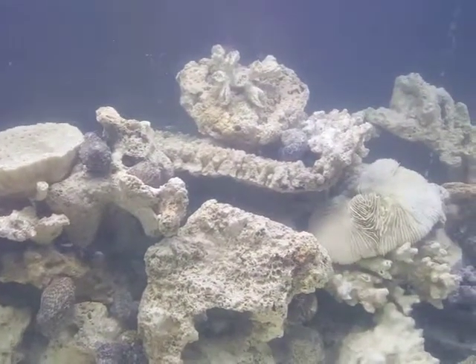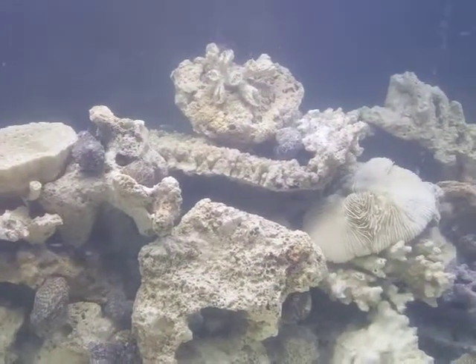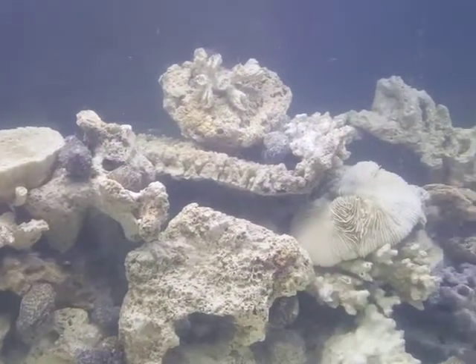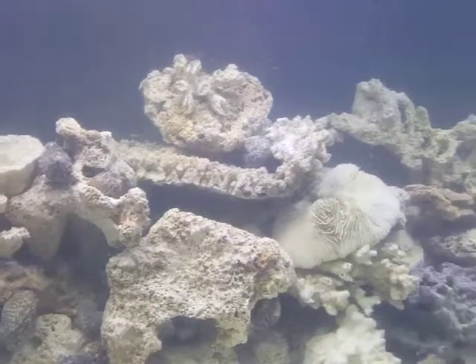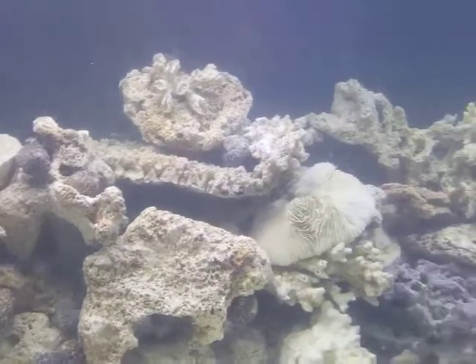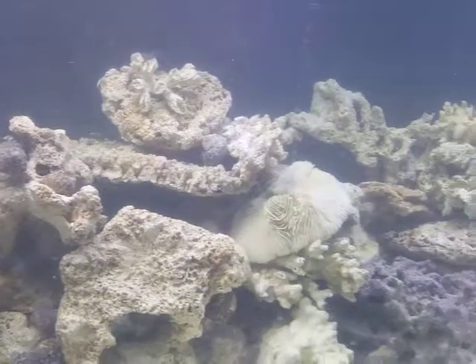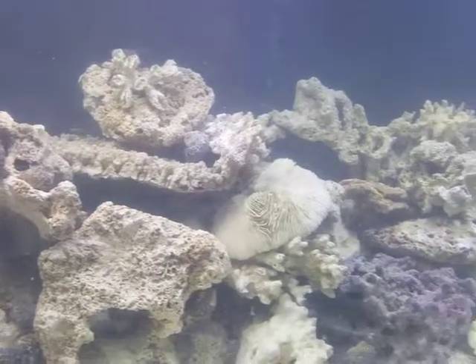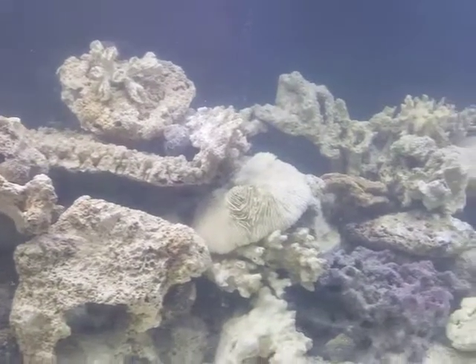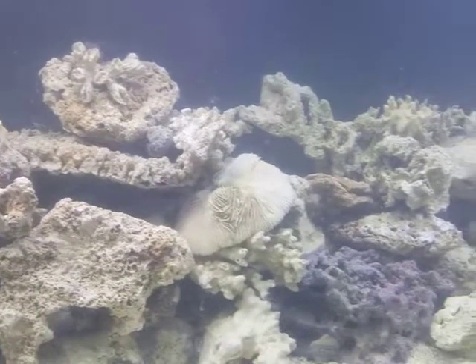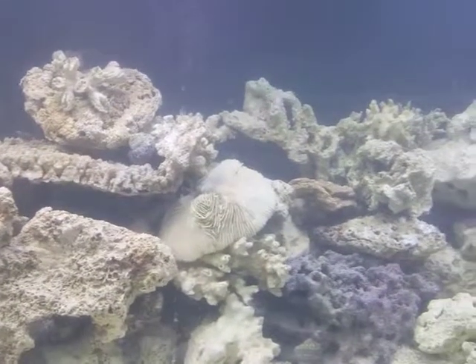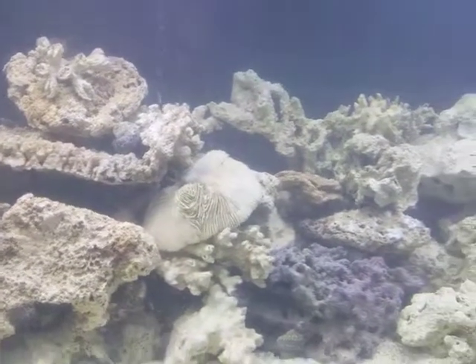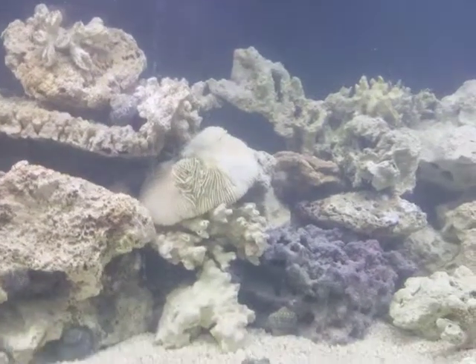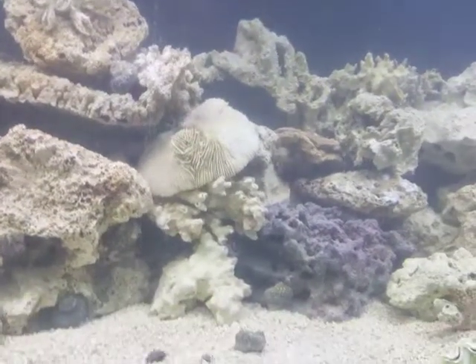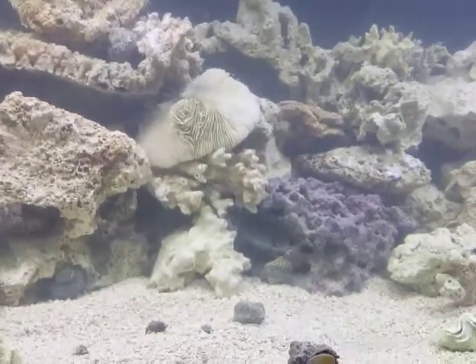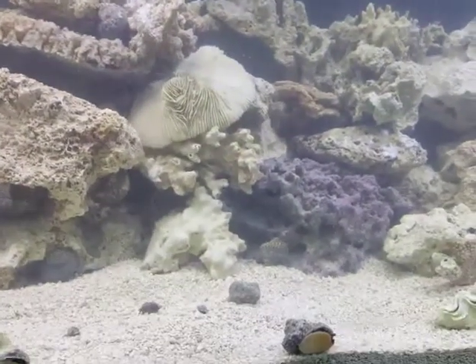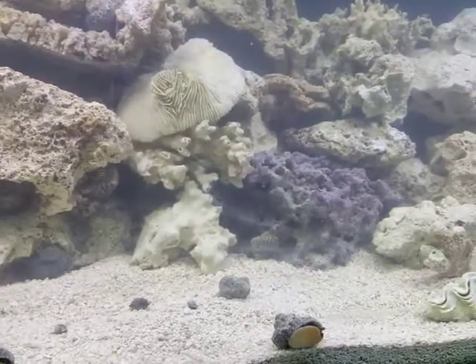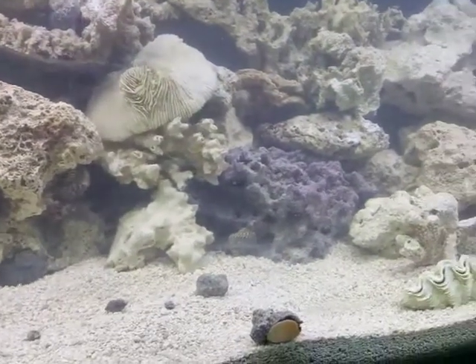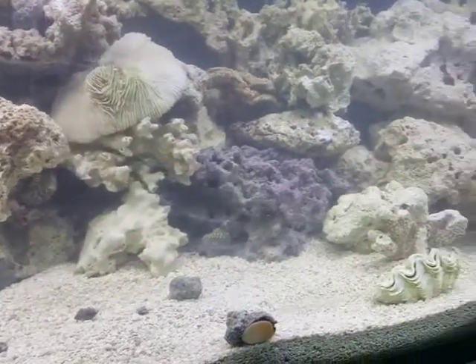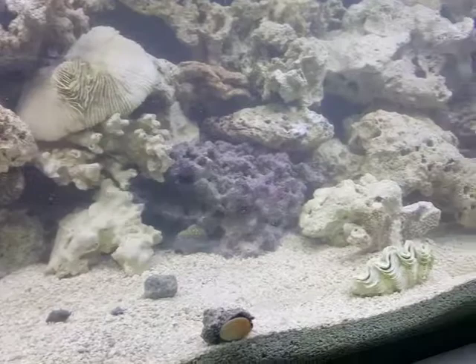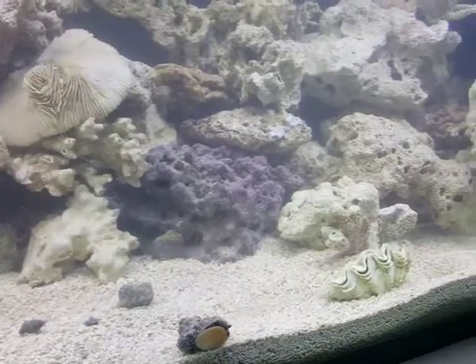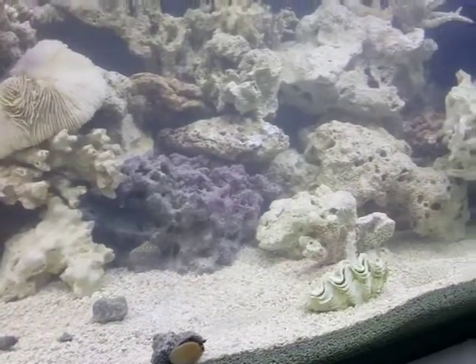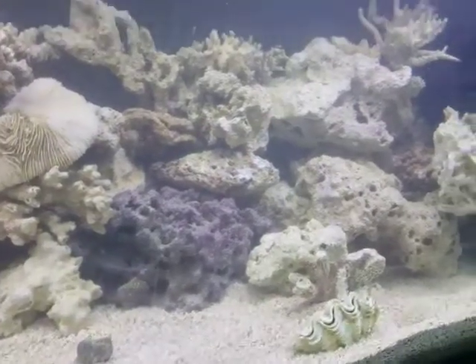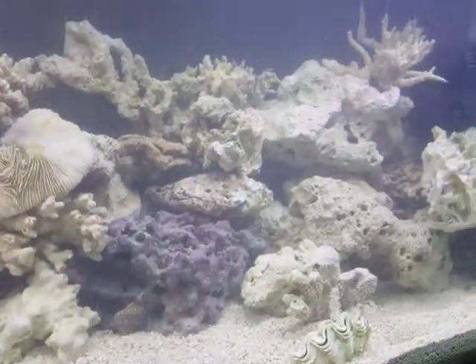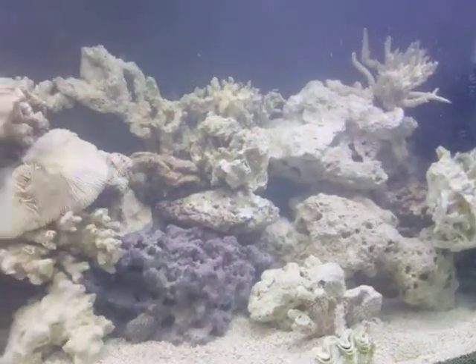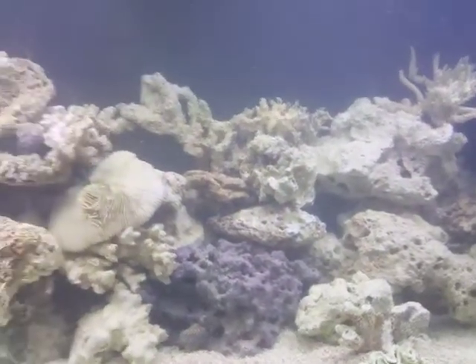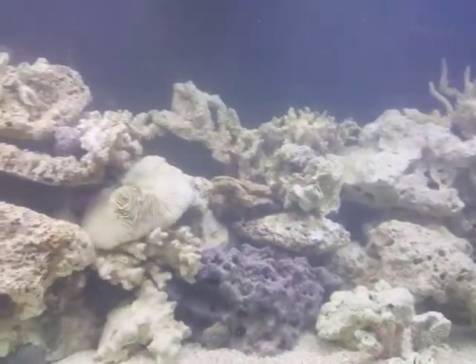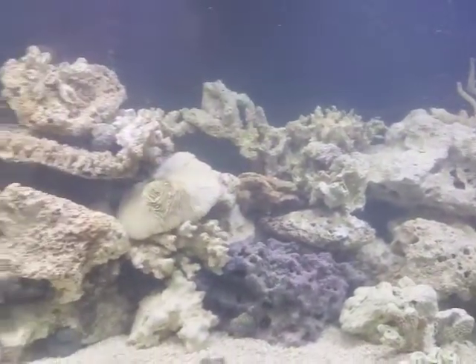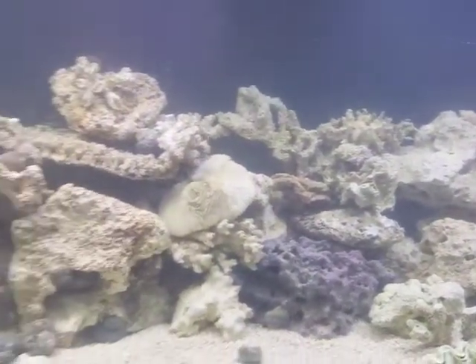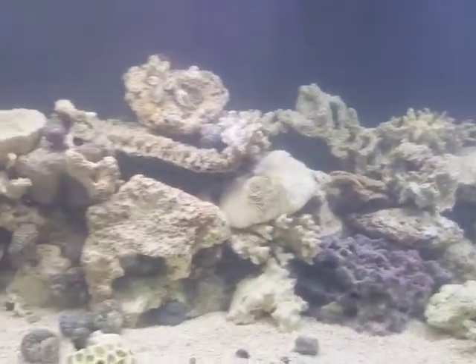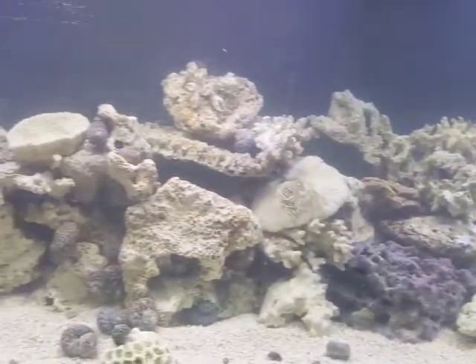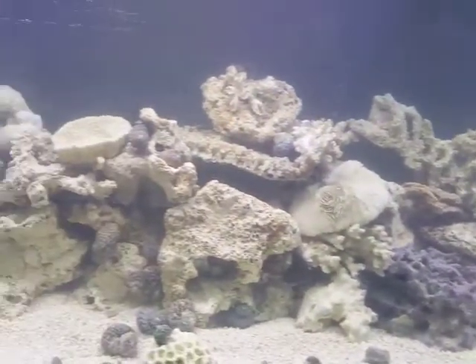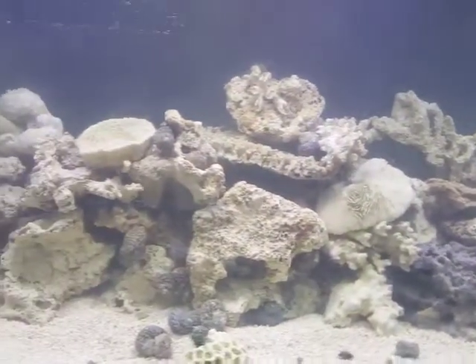There's not gonna be any fish in it yet. We're gonna be putting some damsels in maybe a couple of days once the water is settled down. And then we're also gonna be making this a moray eel, lionfish tank with a couple of badass puffers.